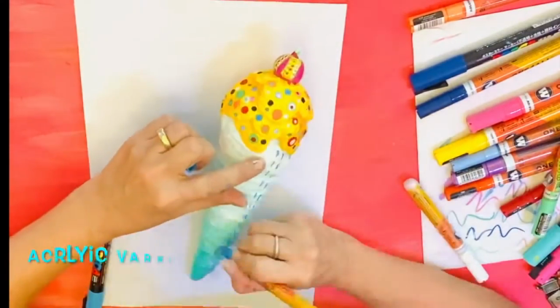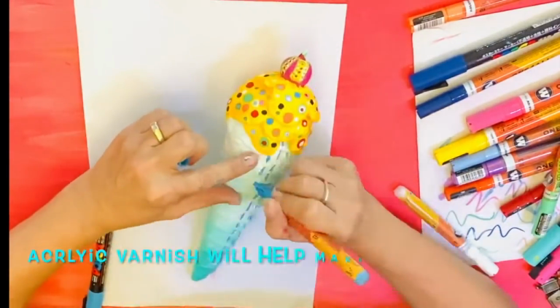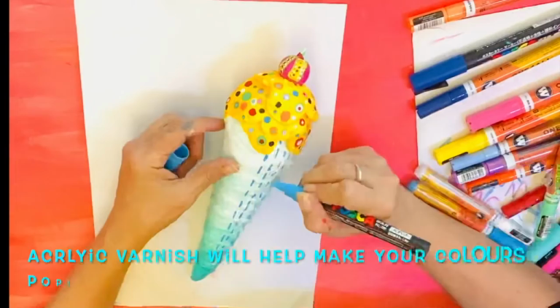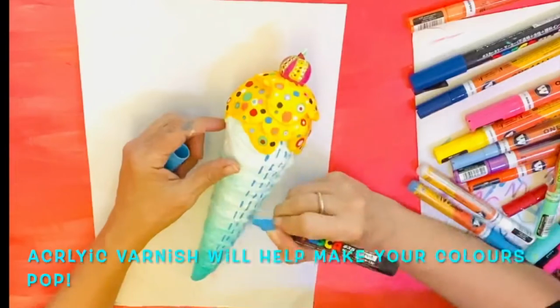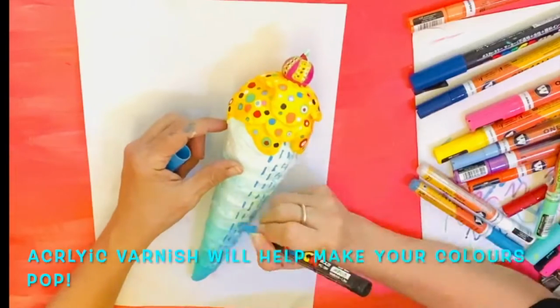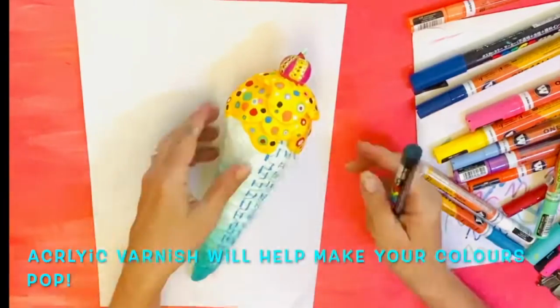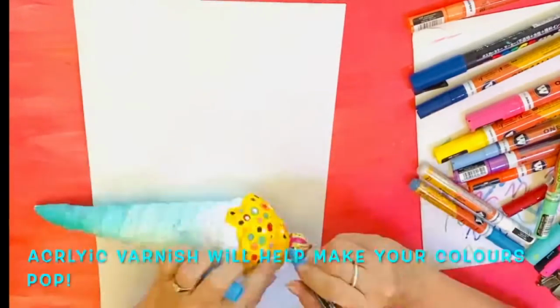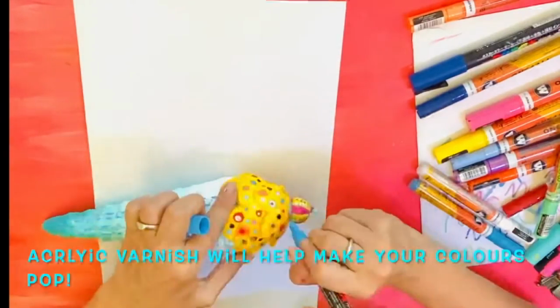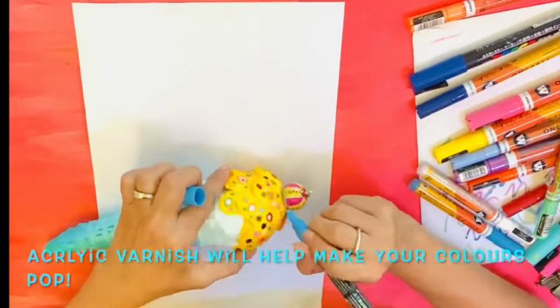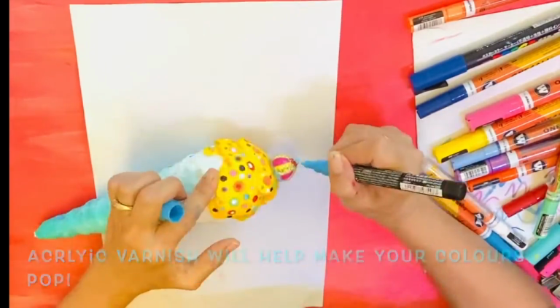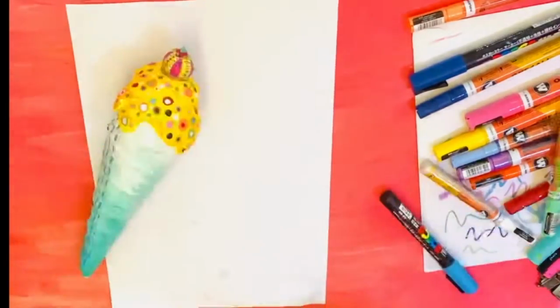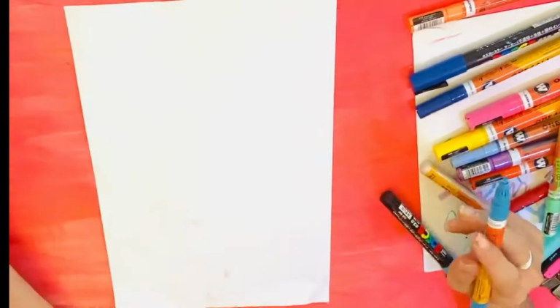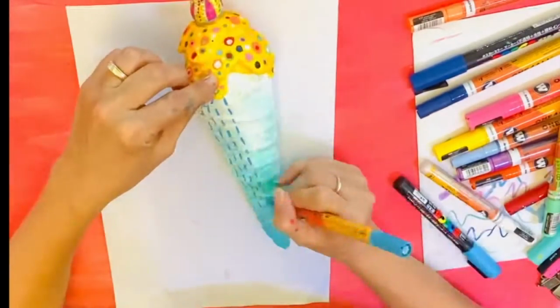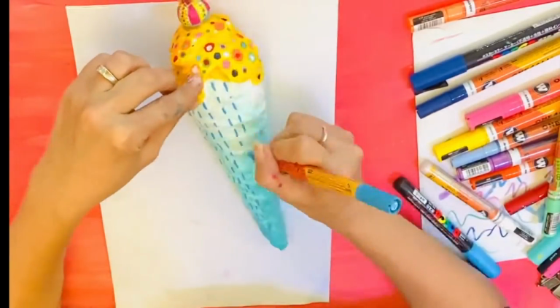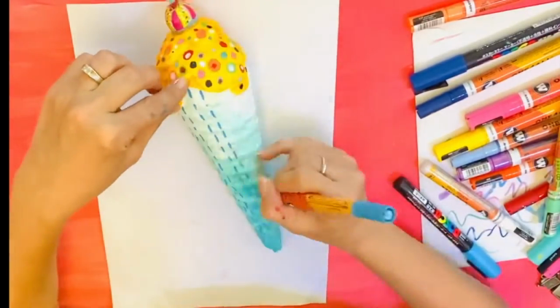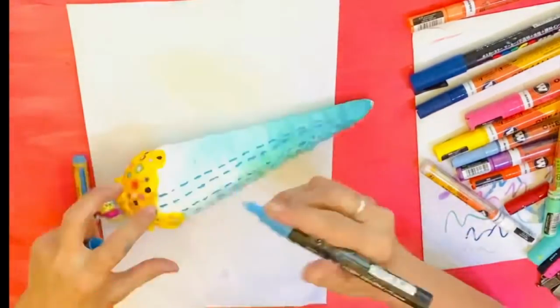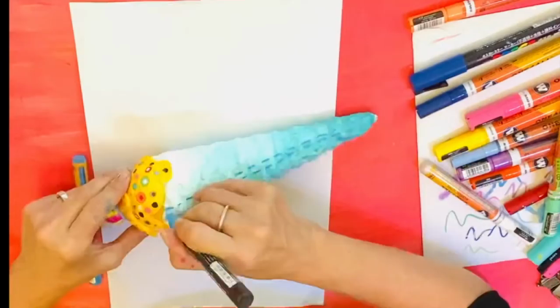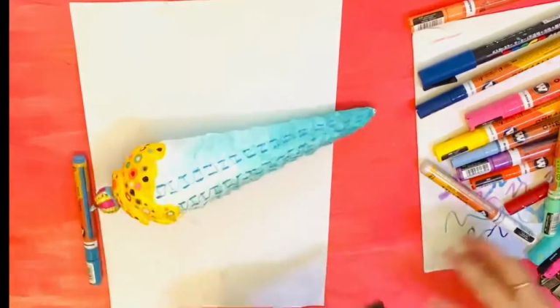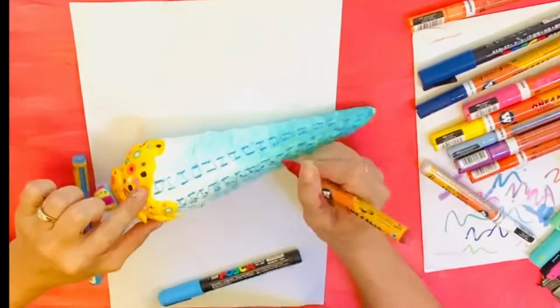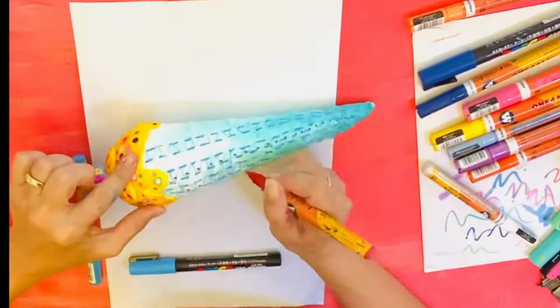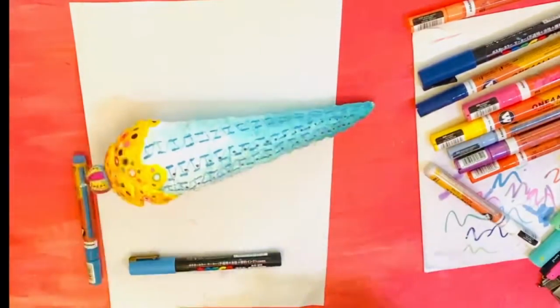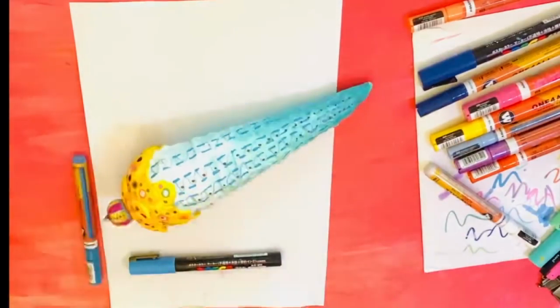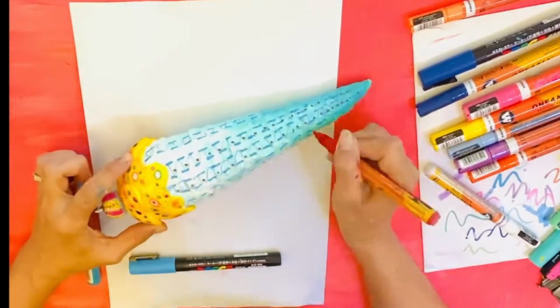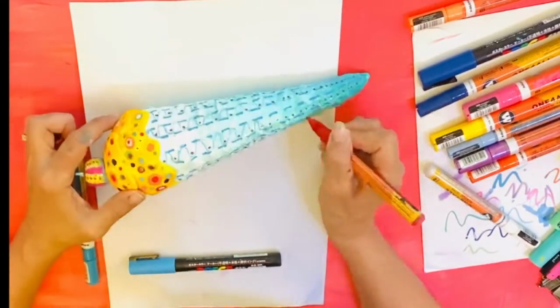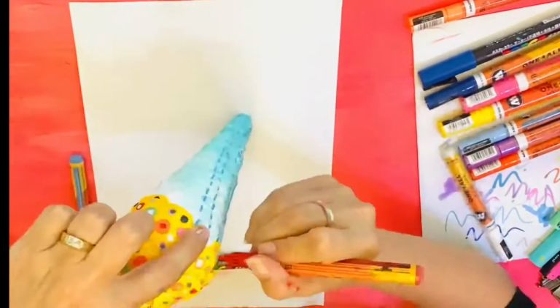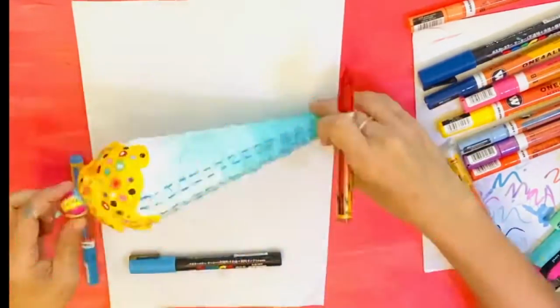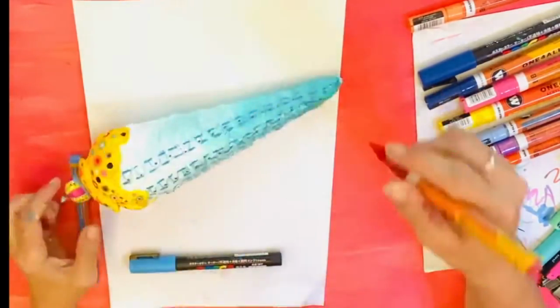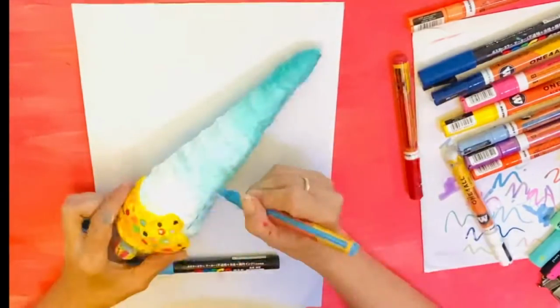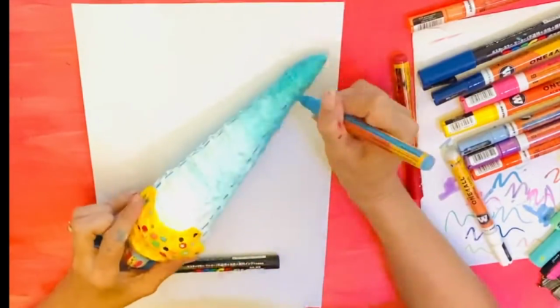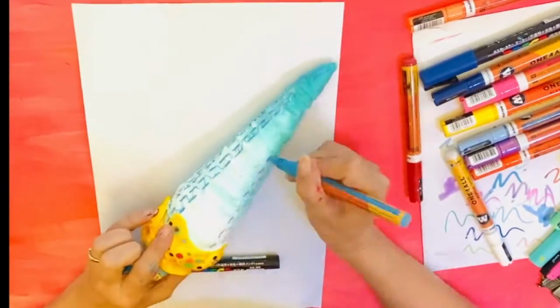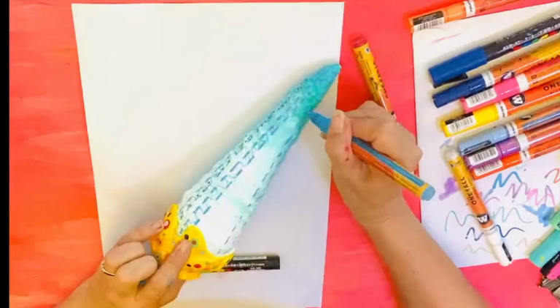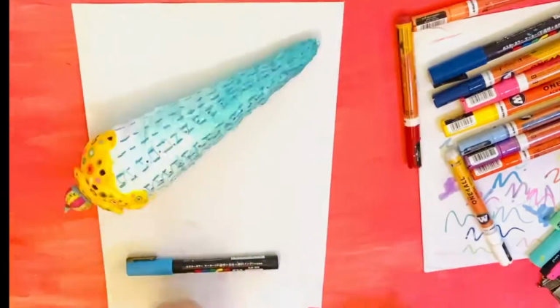Now to finish this off you're going to need a layer or two of acrylic varnish. This will absolutely help your colours to pop by about 30 percent.